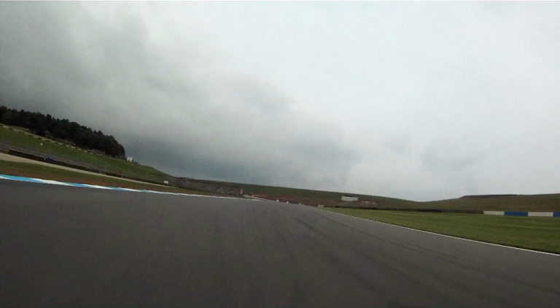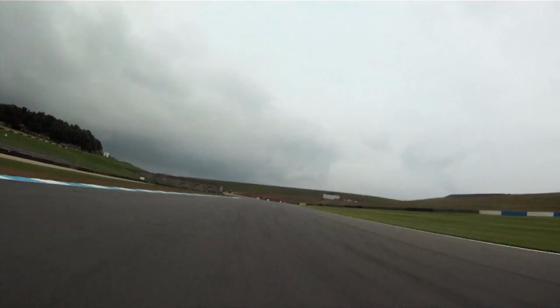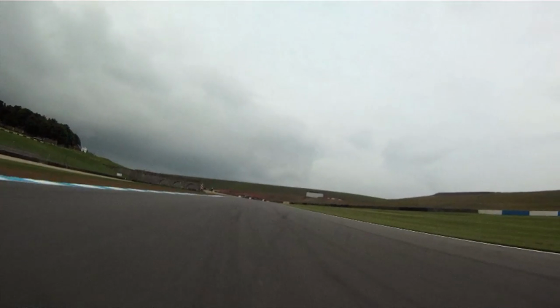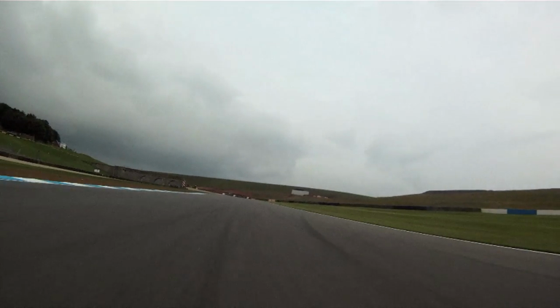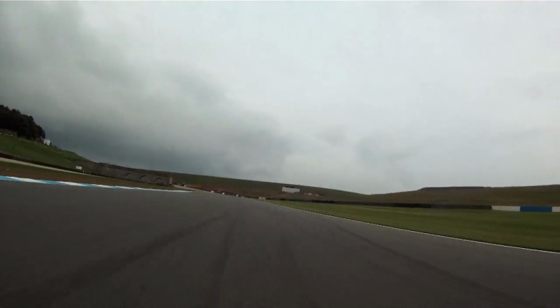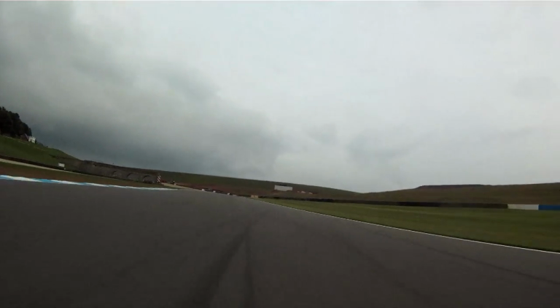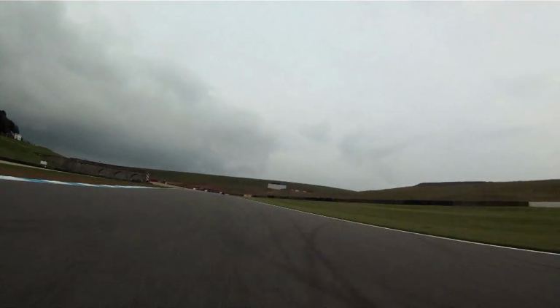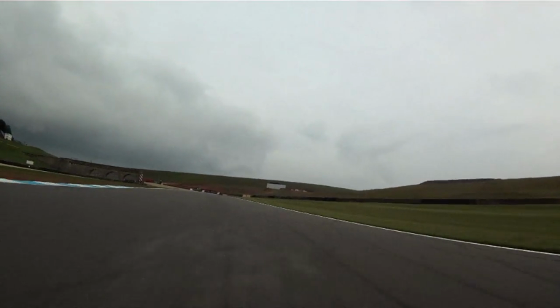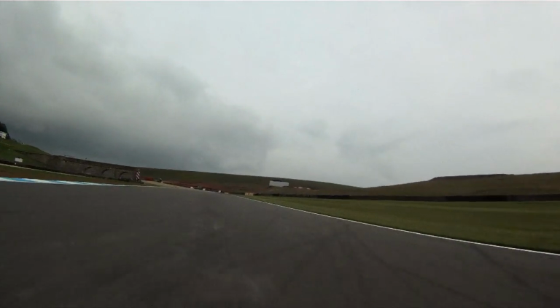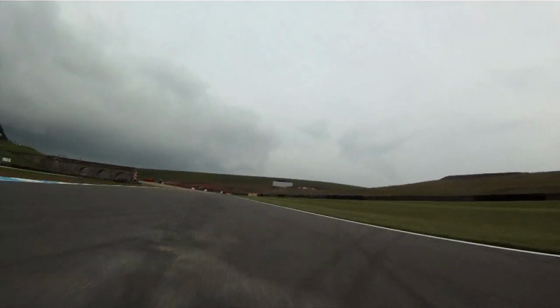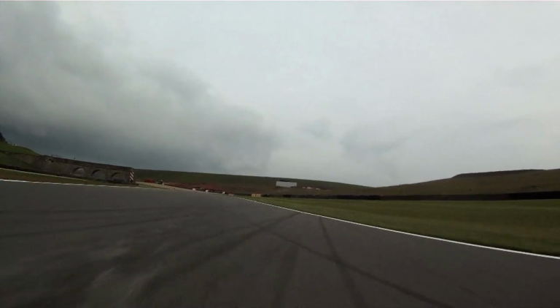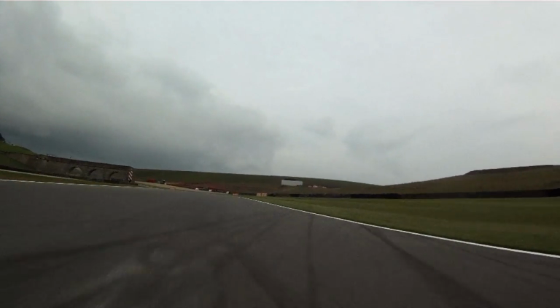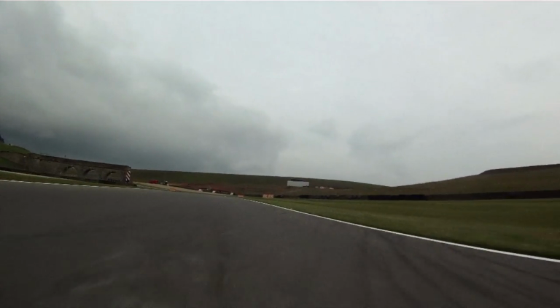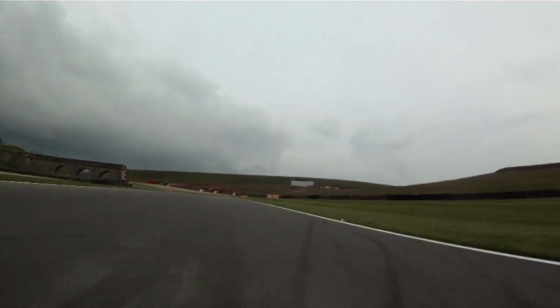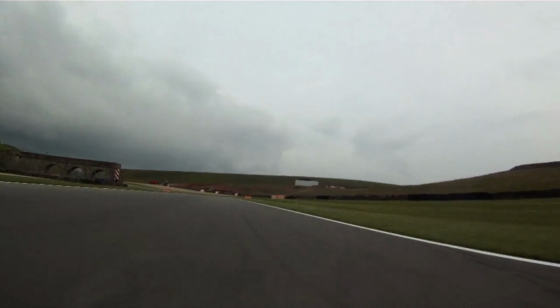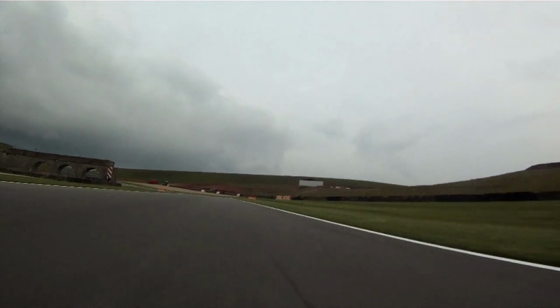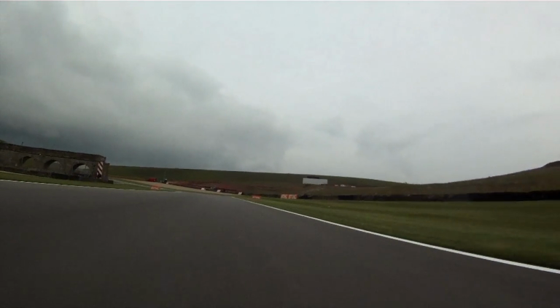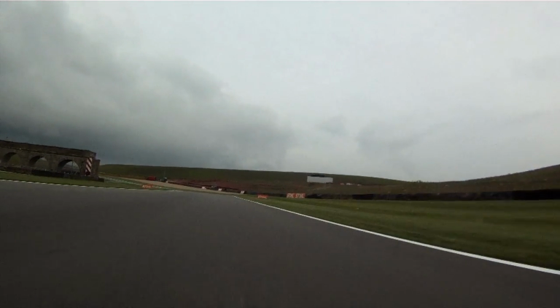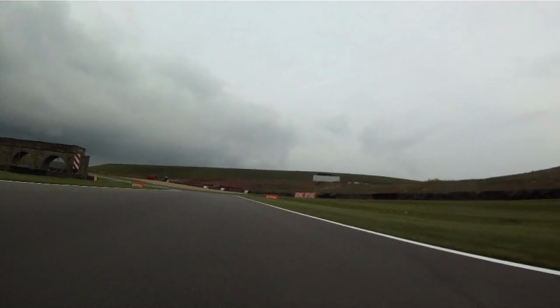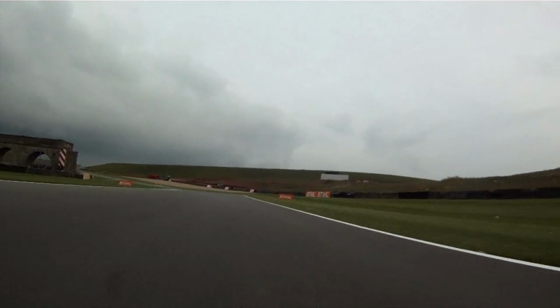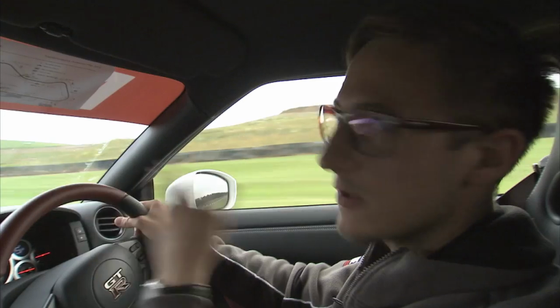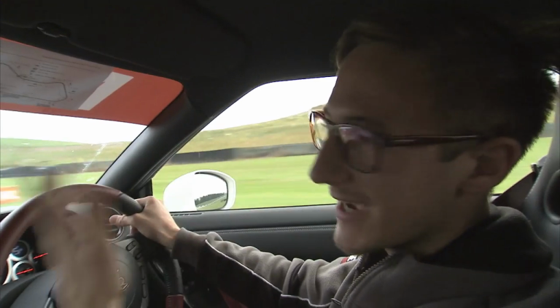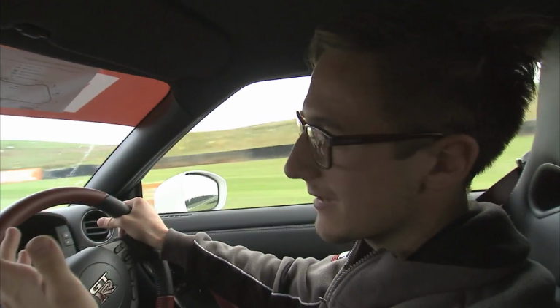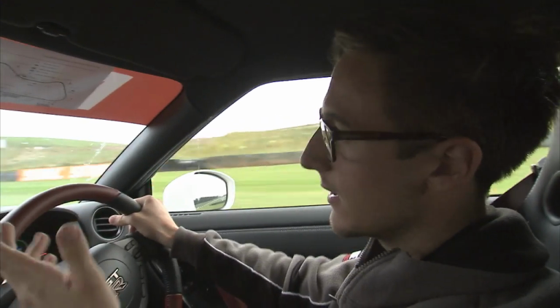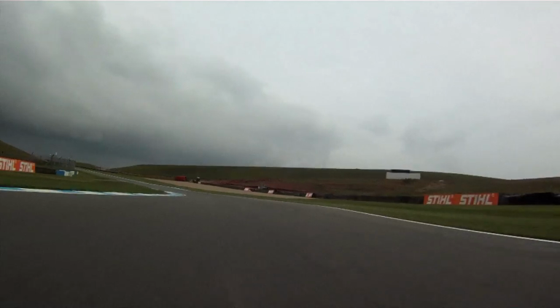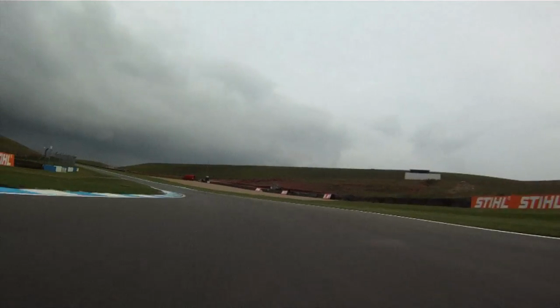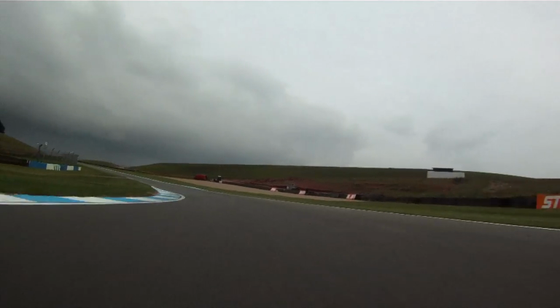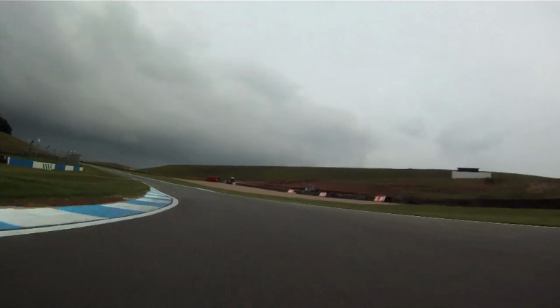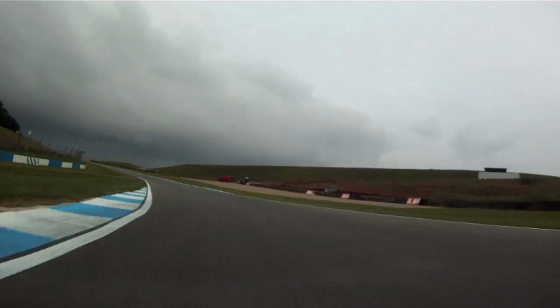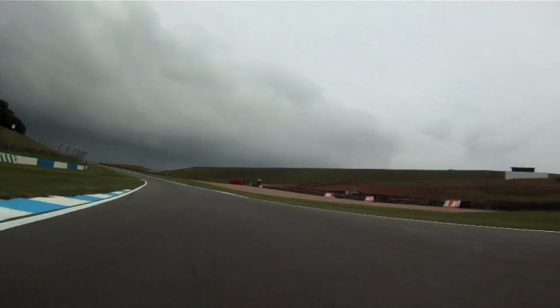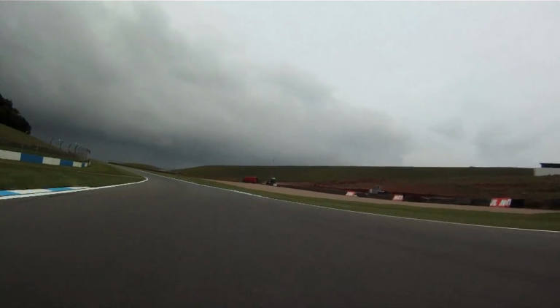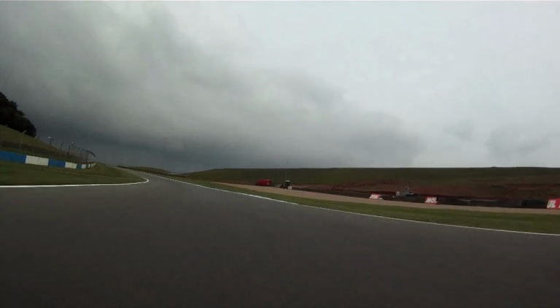Remember, Donington Park is more or less the way you just need to keep it flowing all the time, not attack it. Over here we're going up to fifth gear.